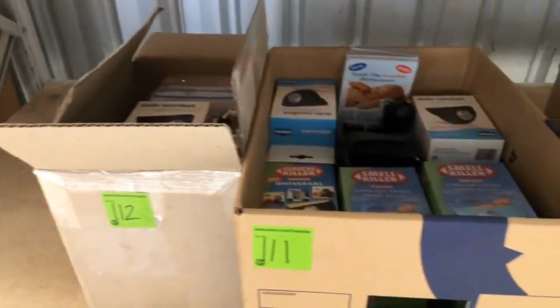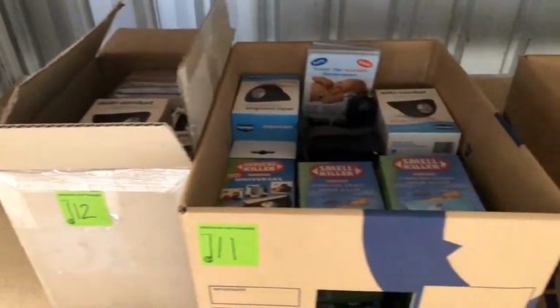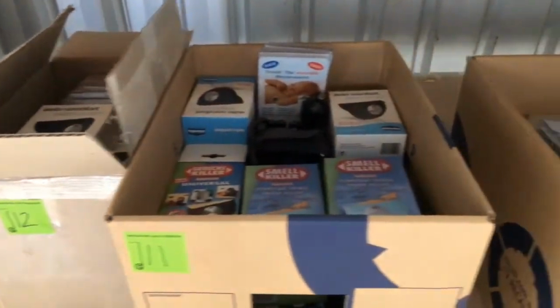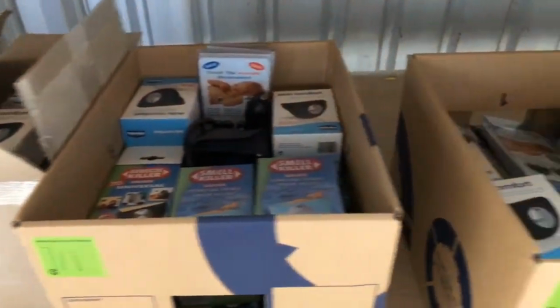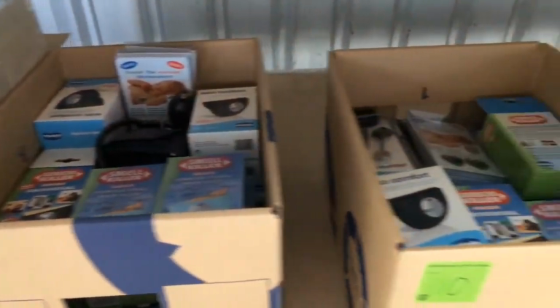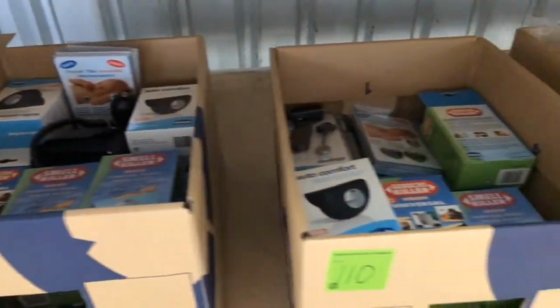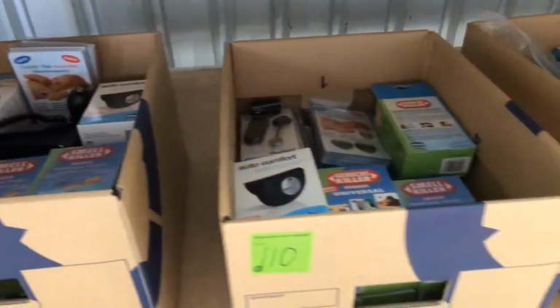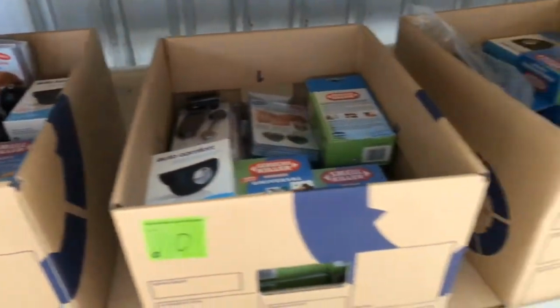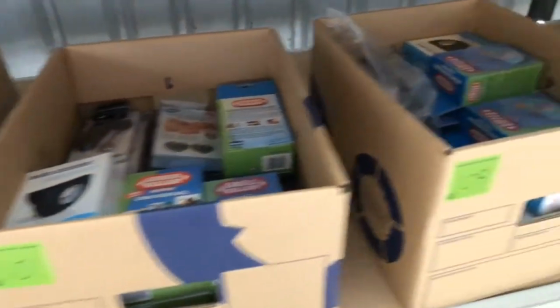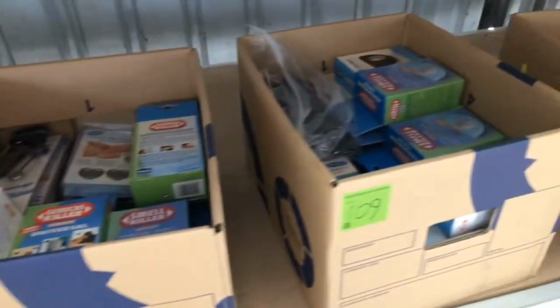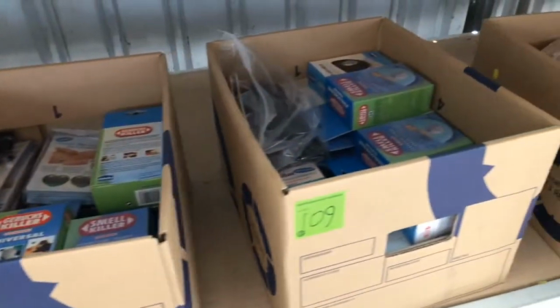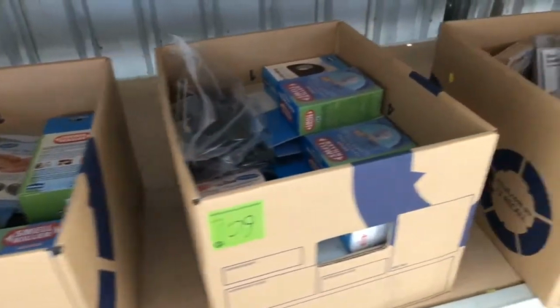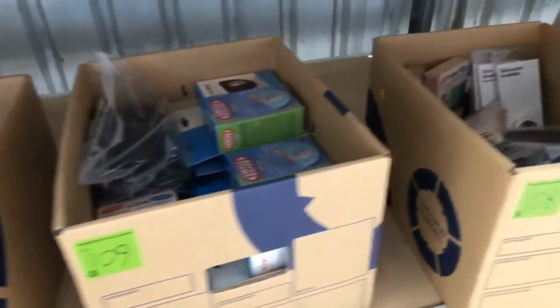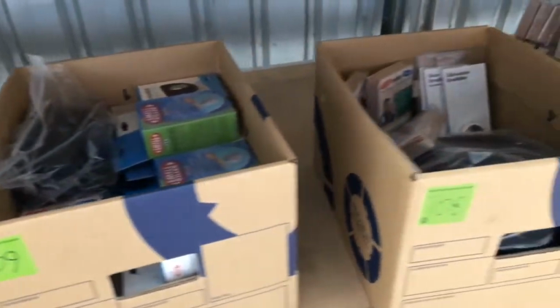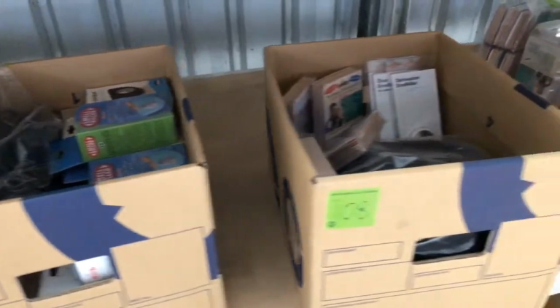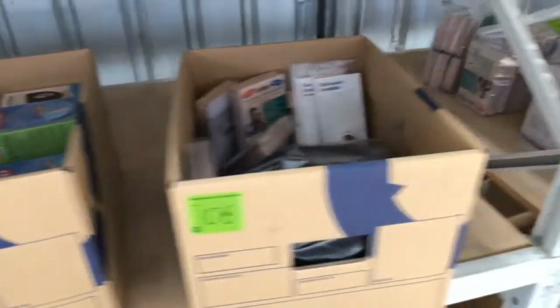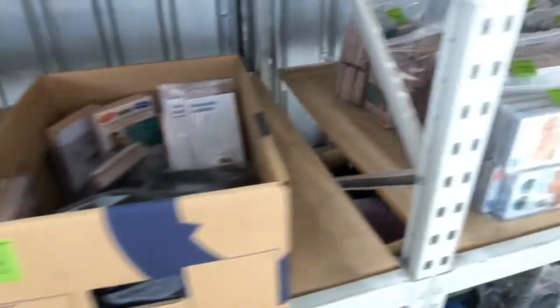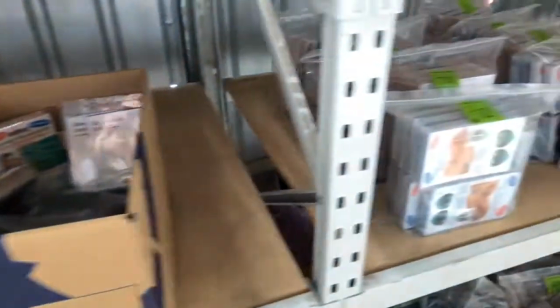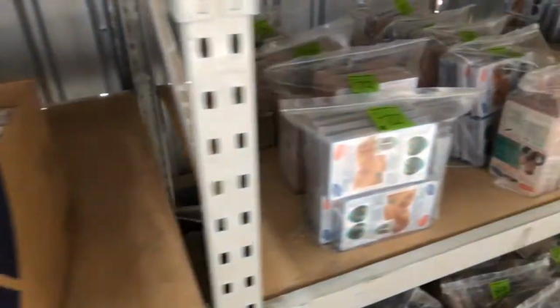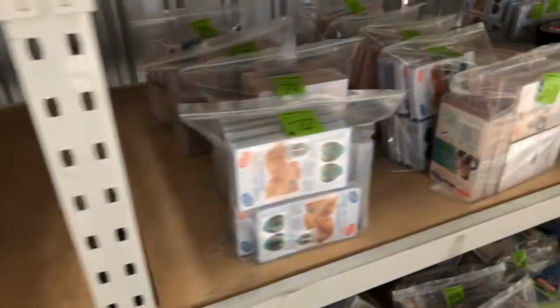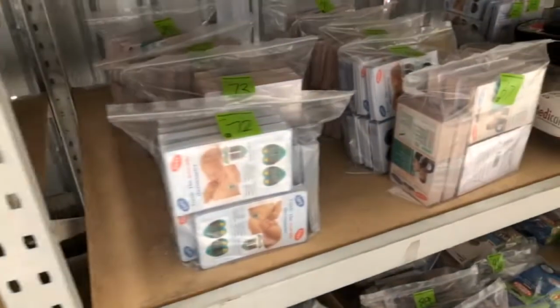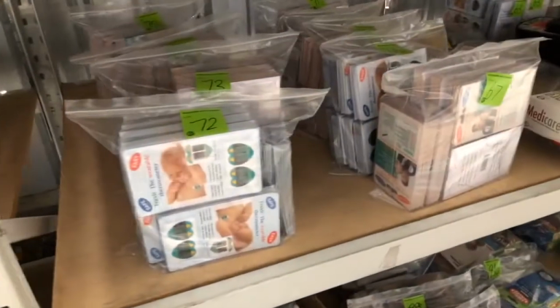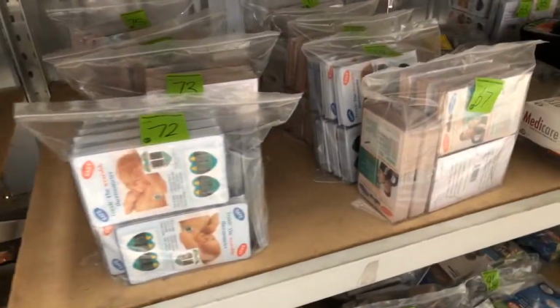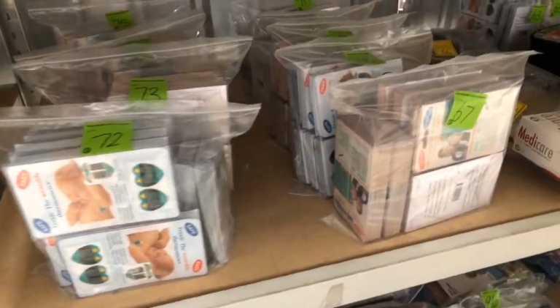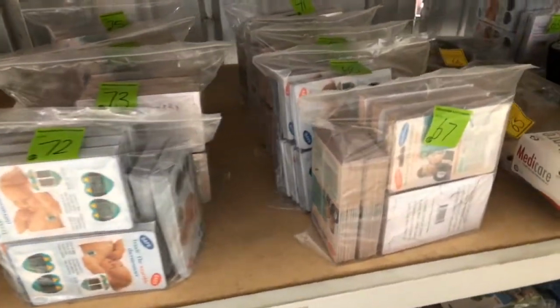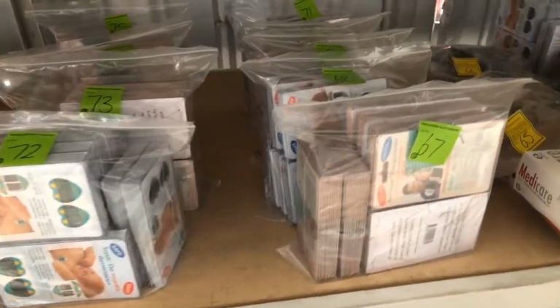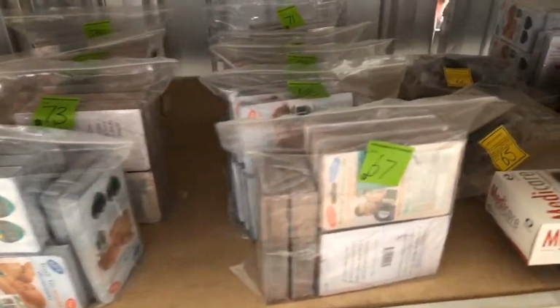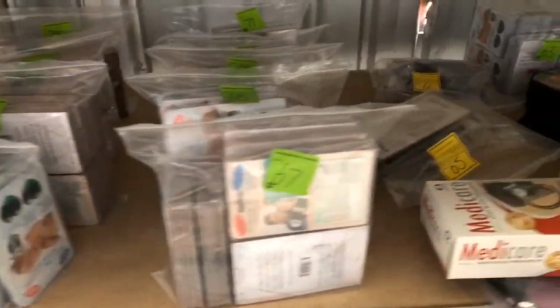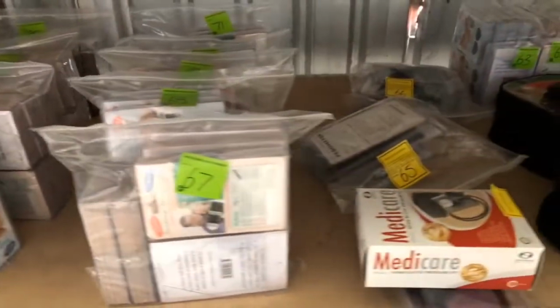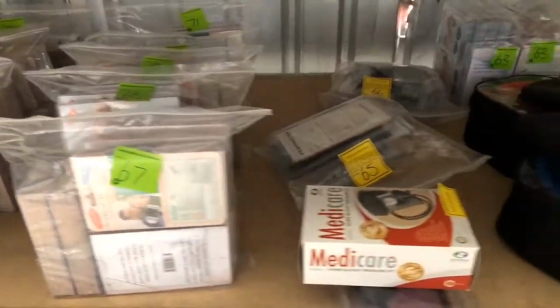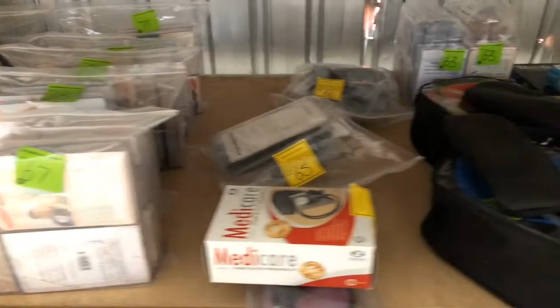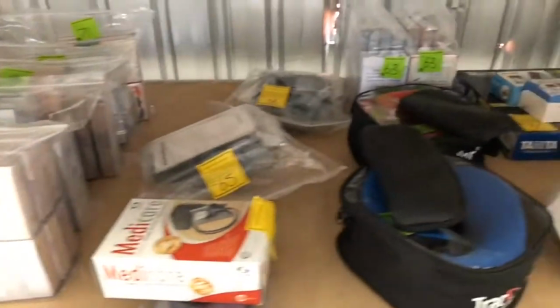This includes blood pressure monitors, pedometers, thermometers, stethoscopes, antiperspirant kits, Dynacare systems, neck traction devices, odour killers and much more.